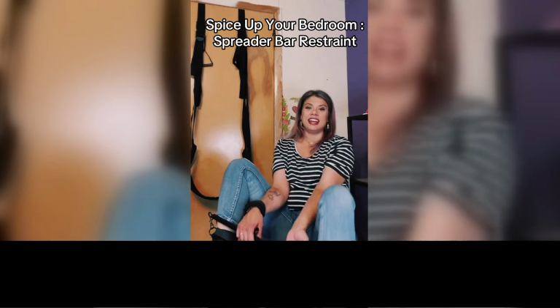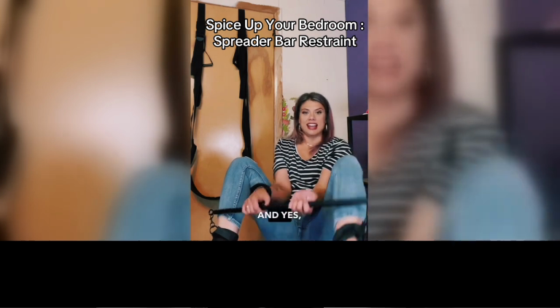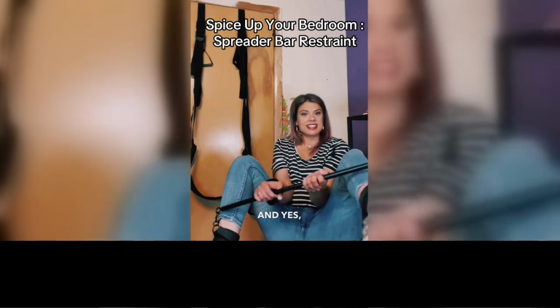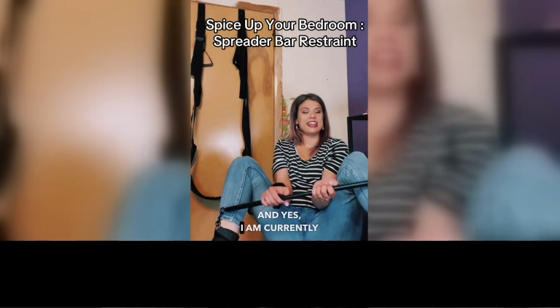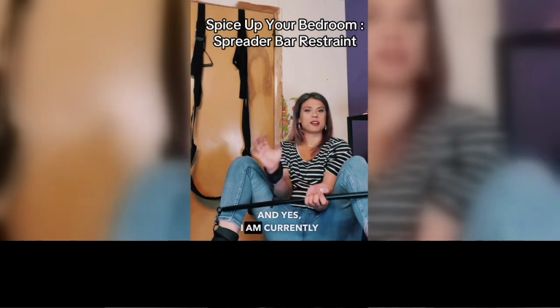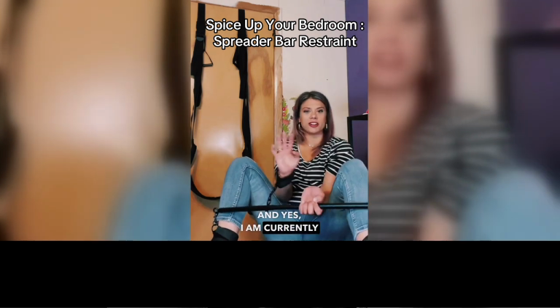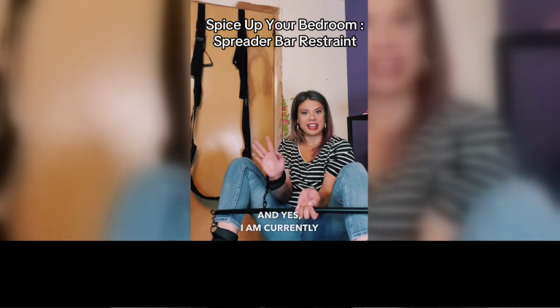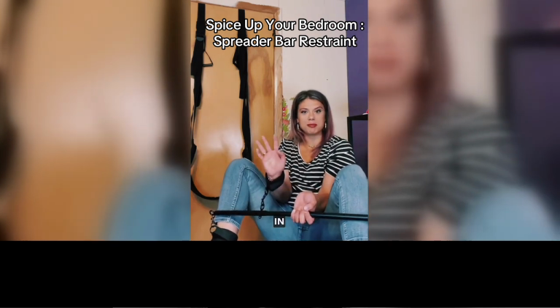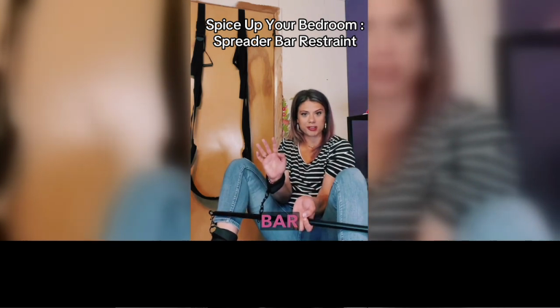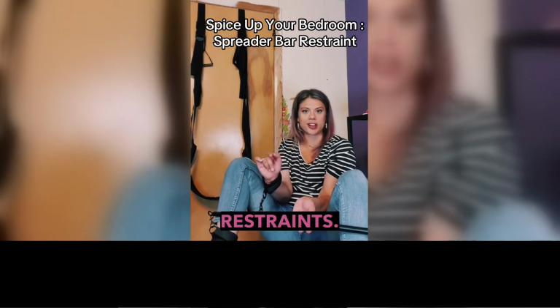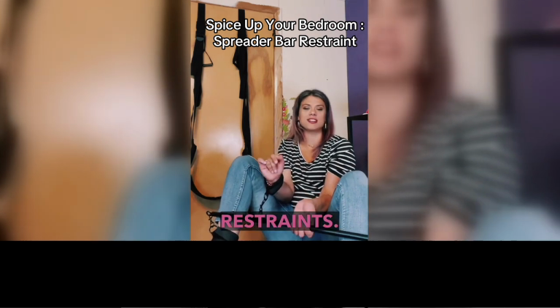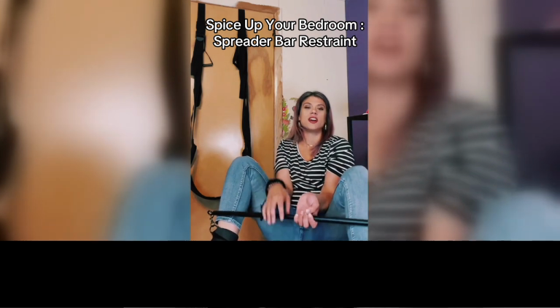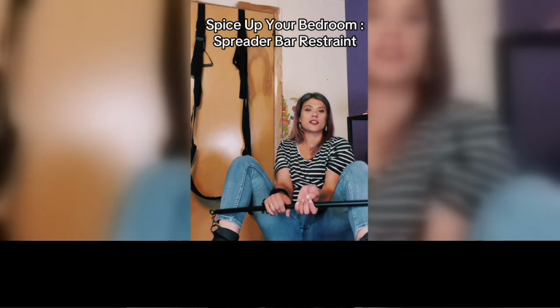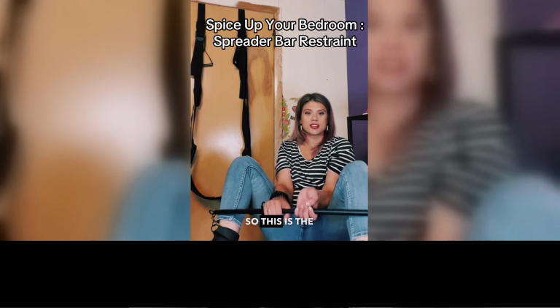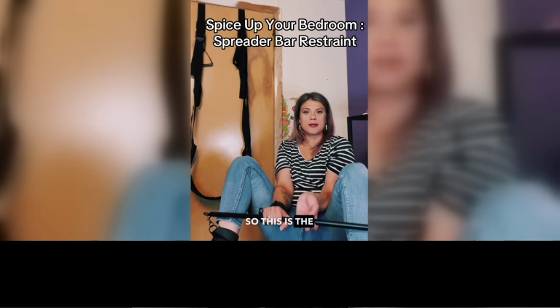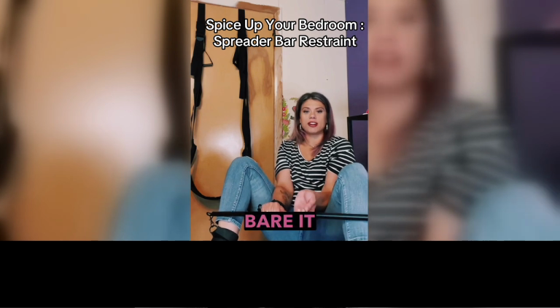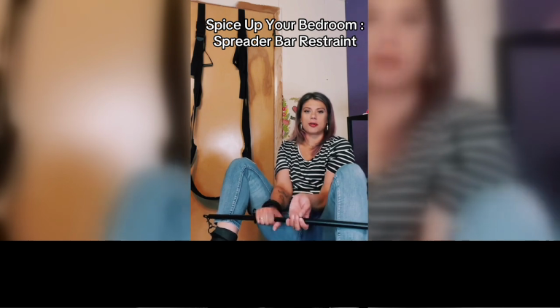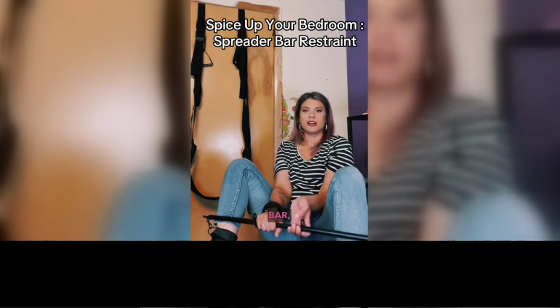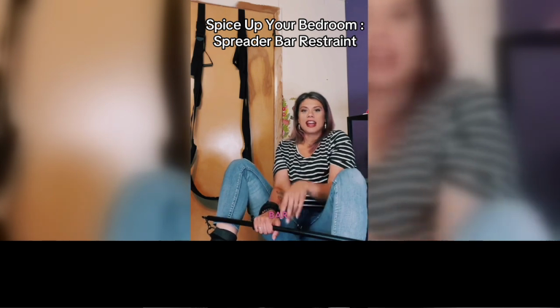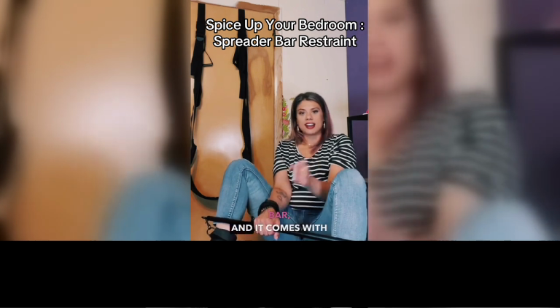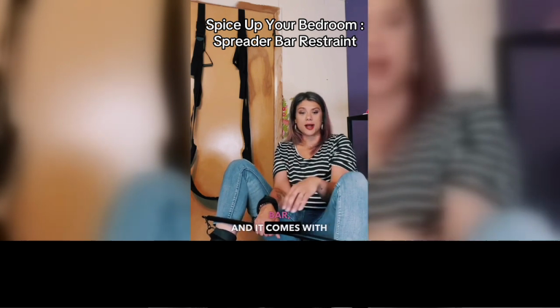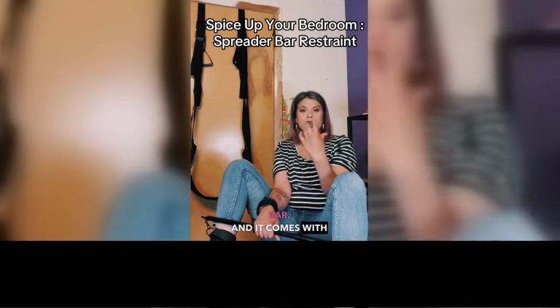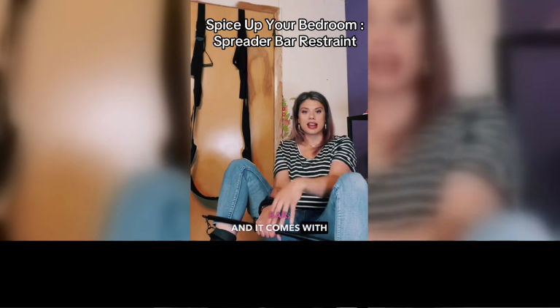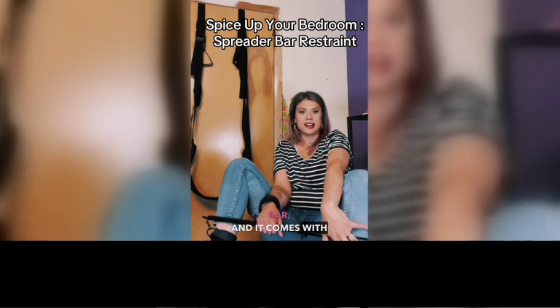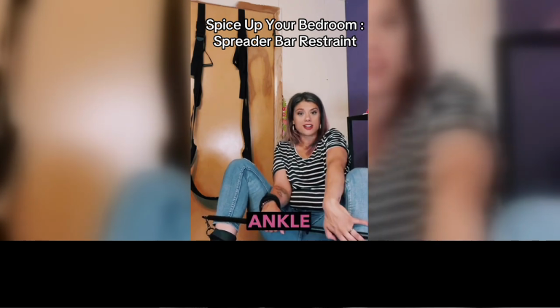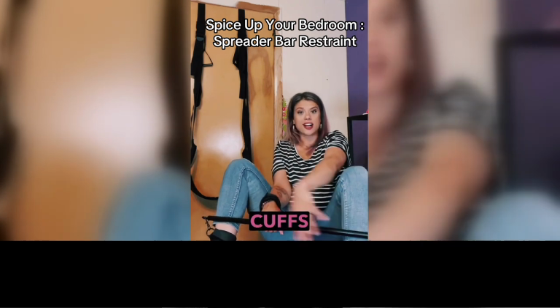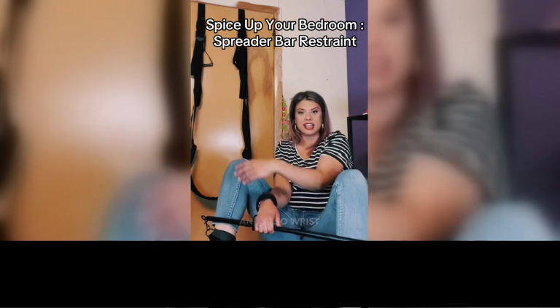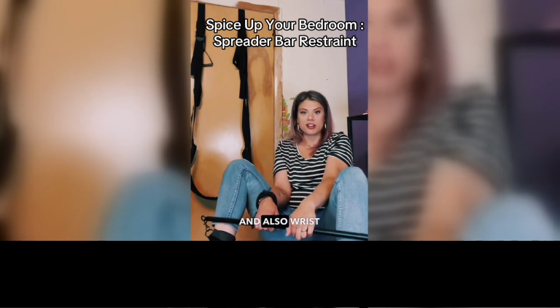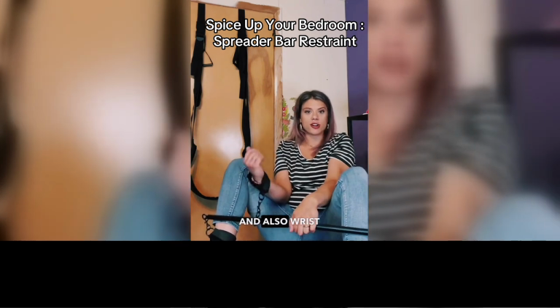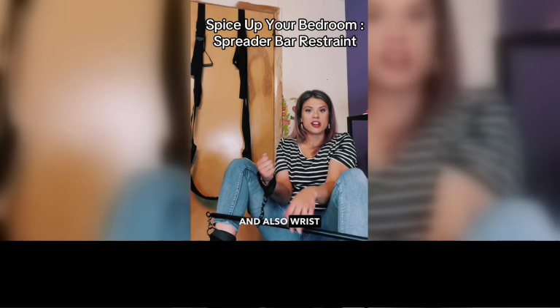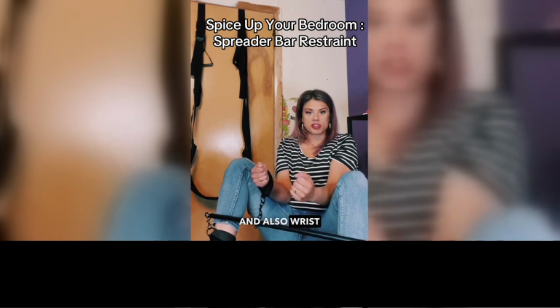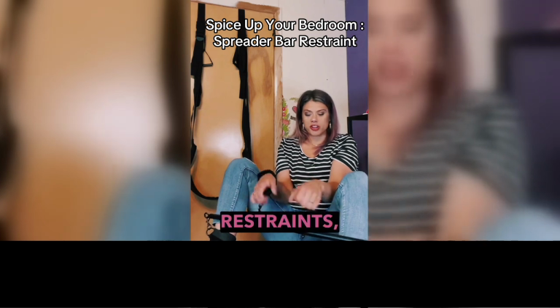Yes, I am currently in bar restraints. This is the Barrett All Bar, and it comes with ankle cuffs and also wrist restraints.